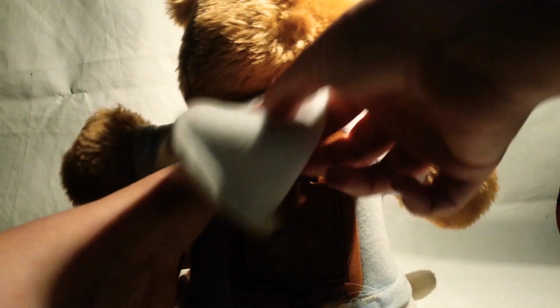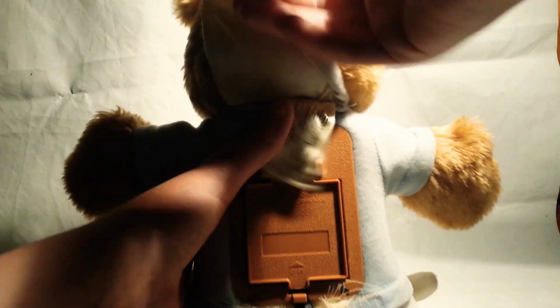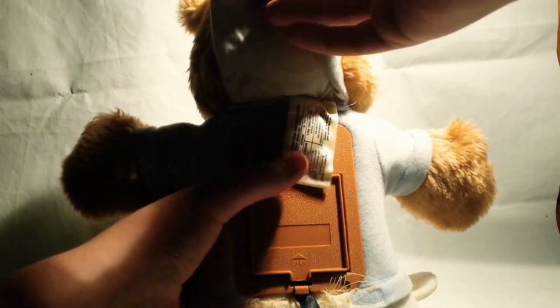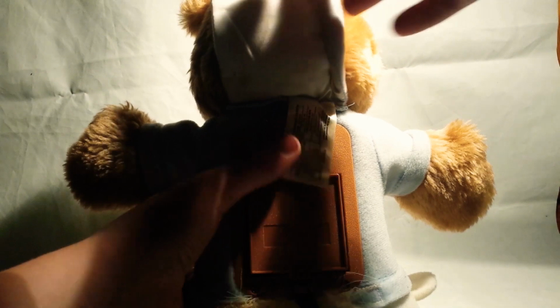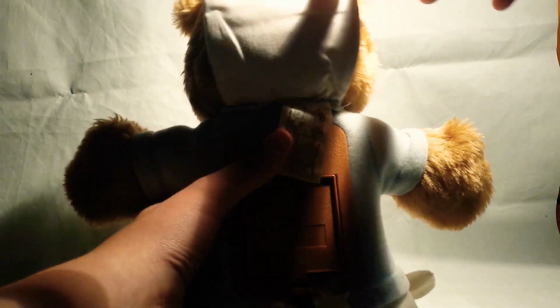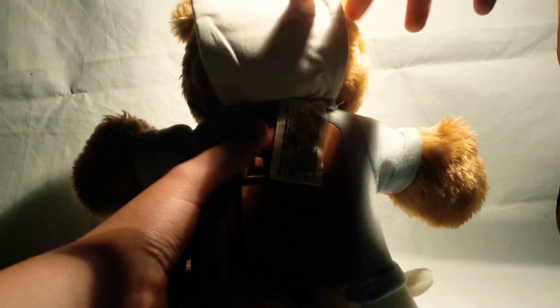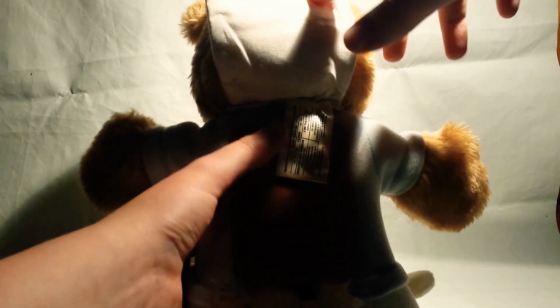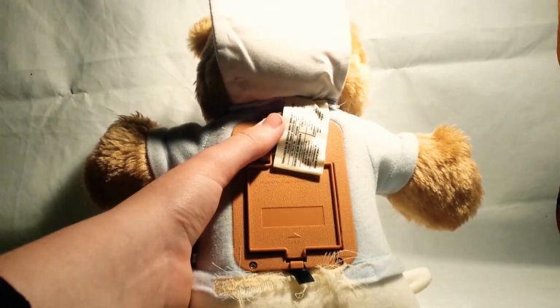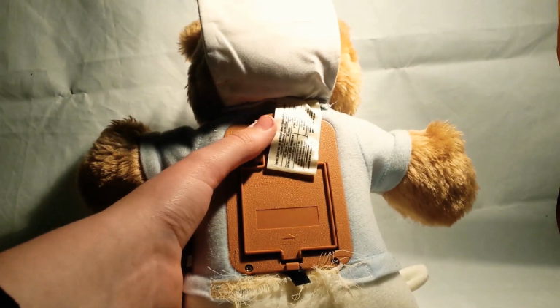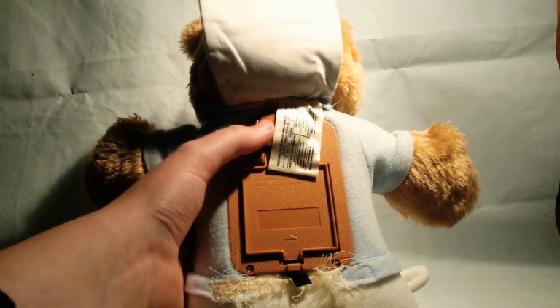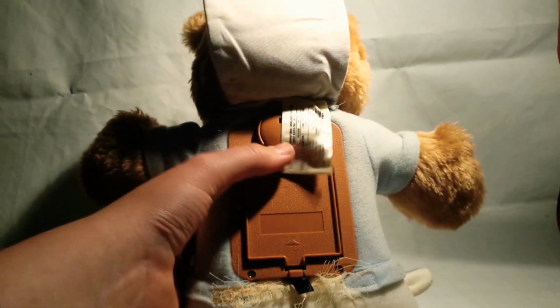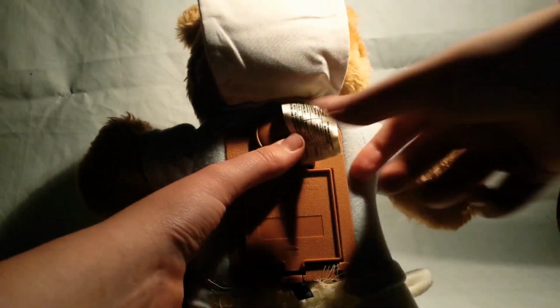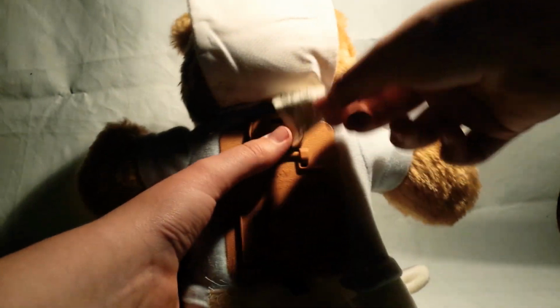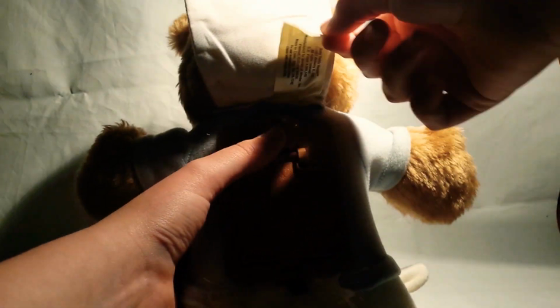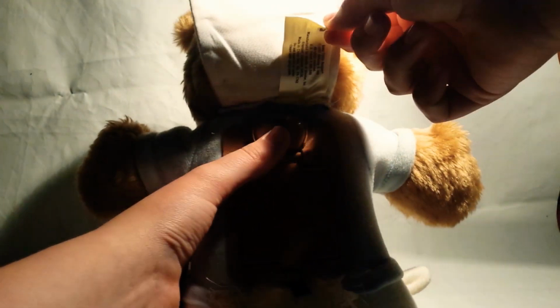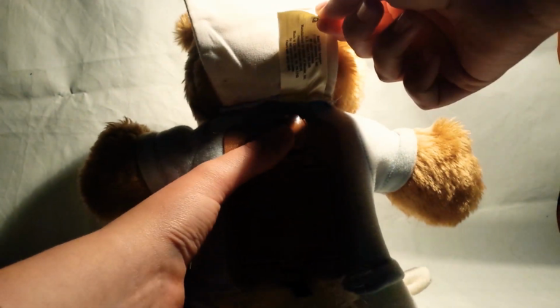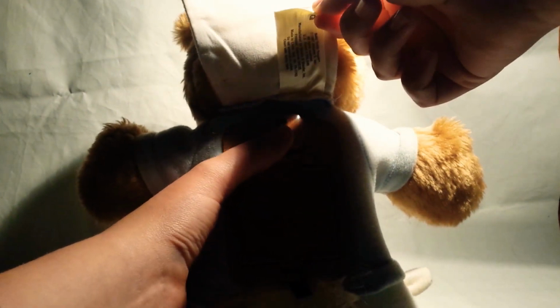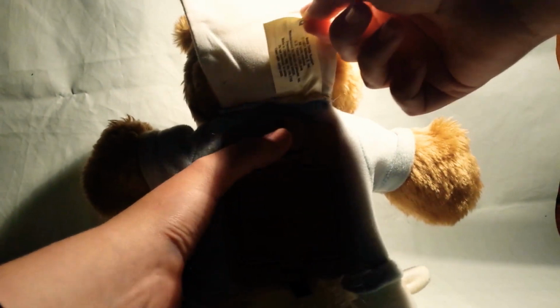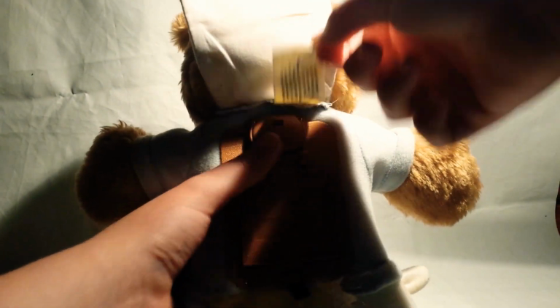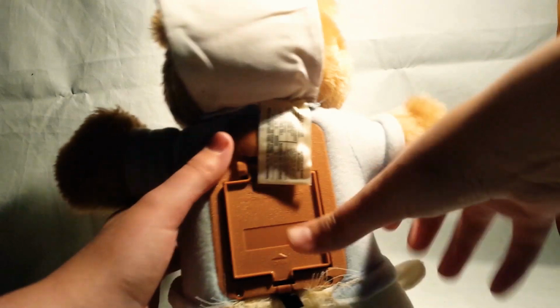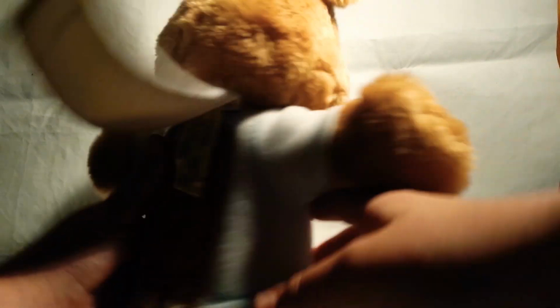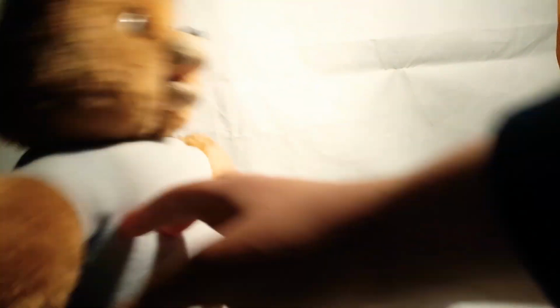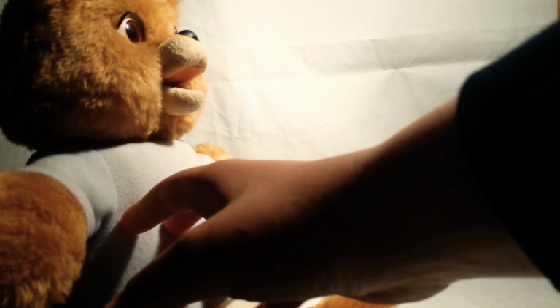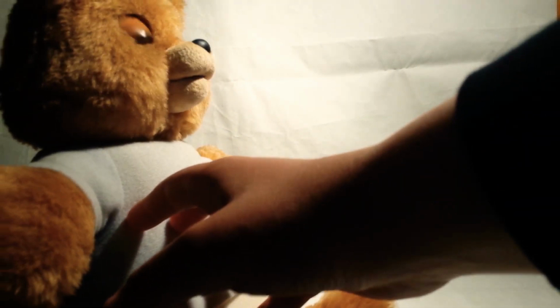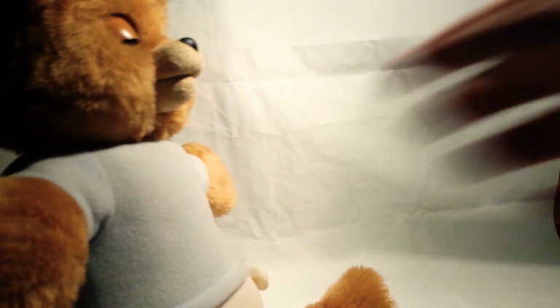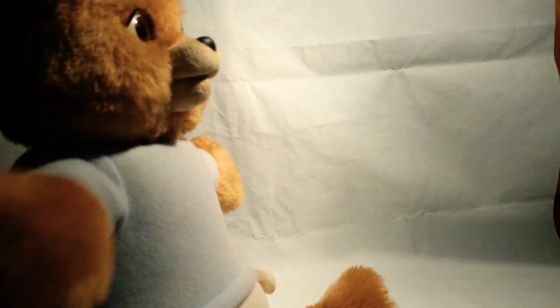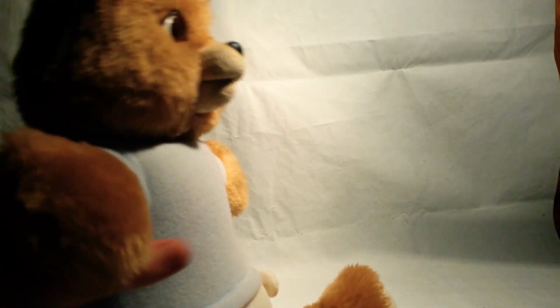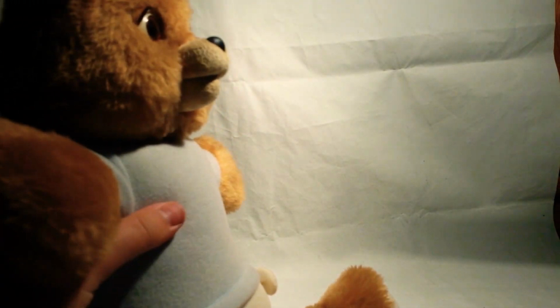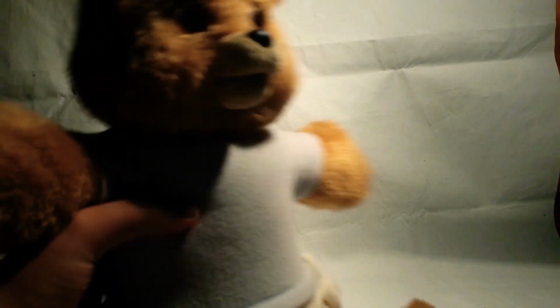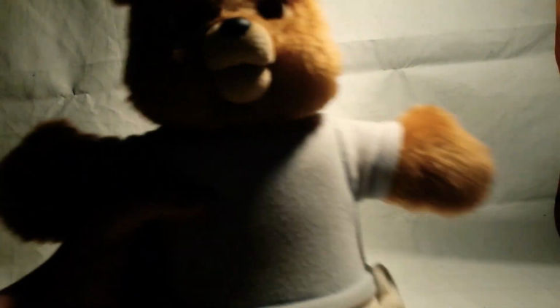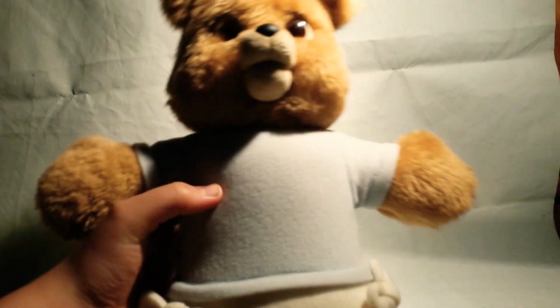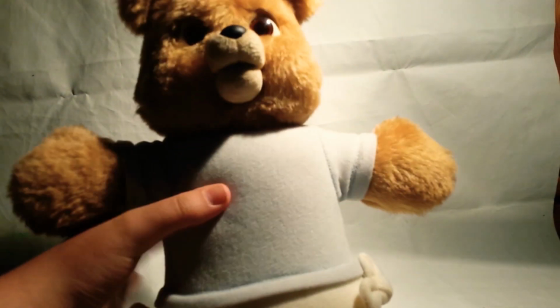Then press on this button. I'm baby teddy. And now he's on.